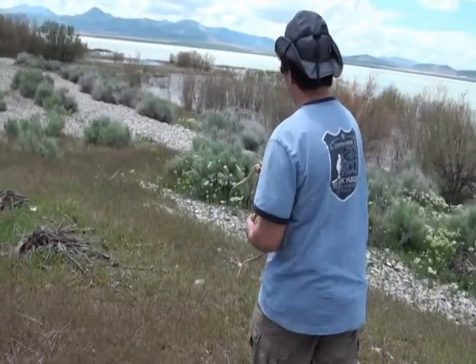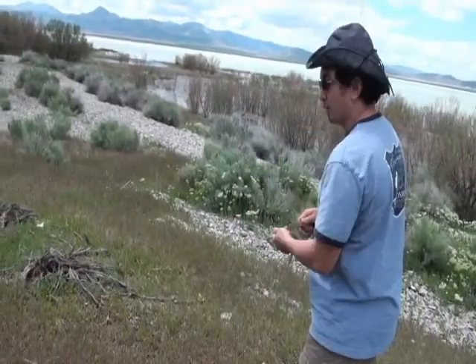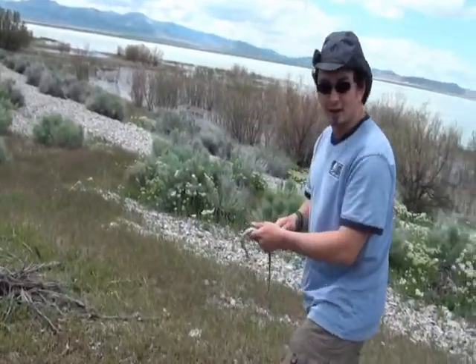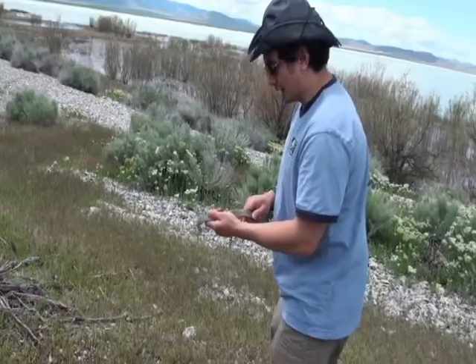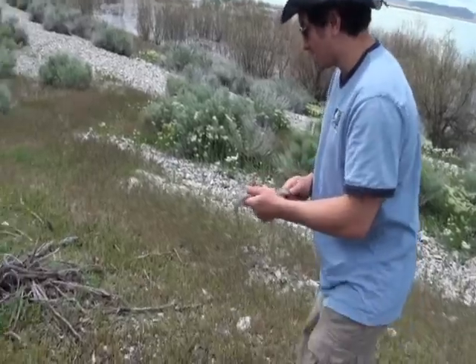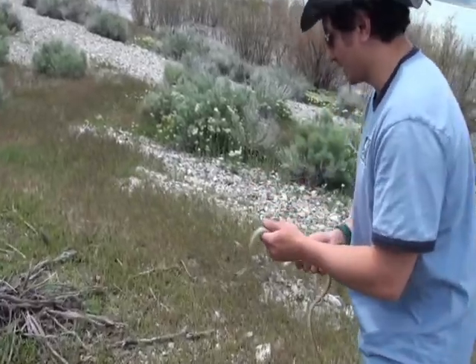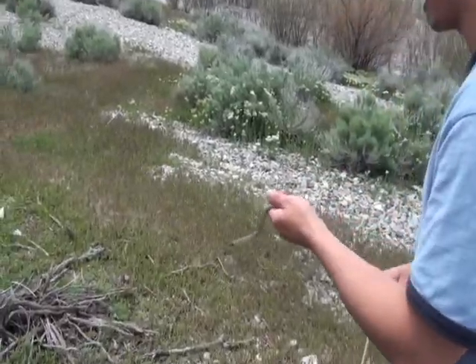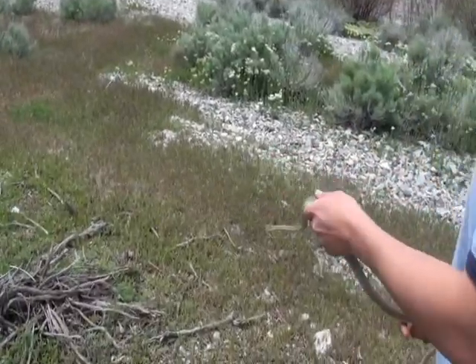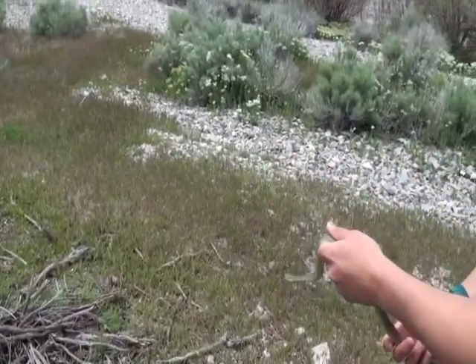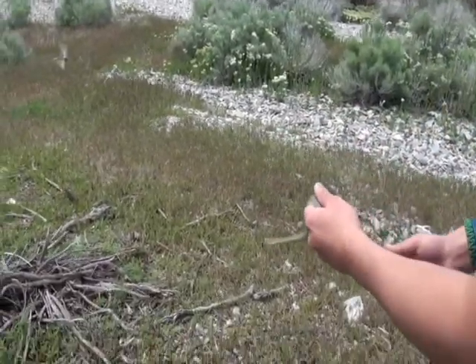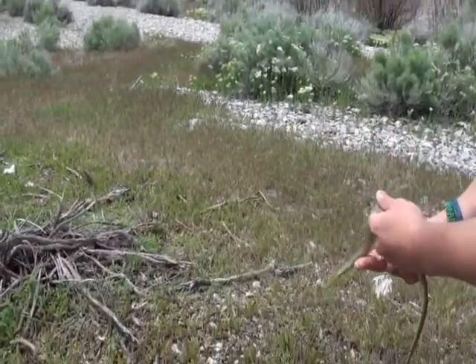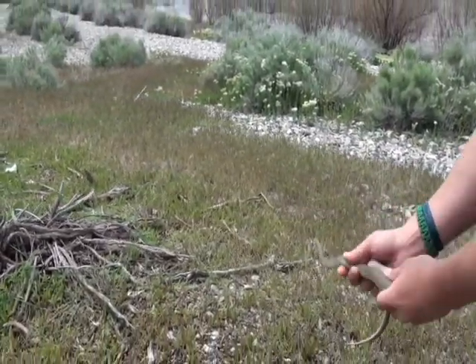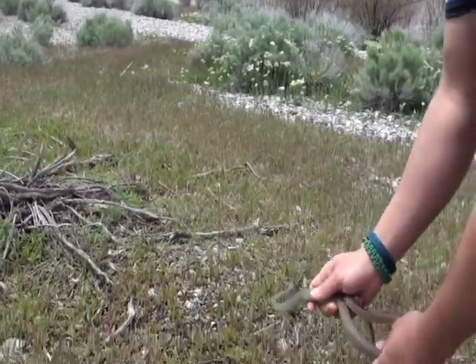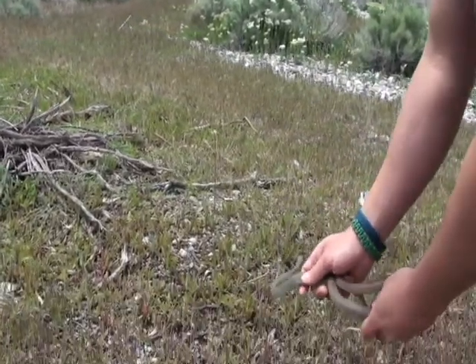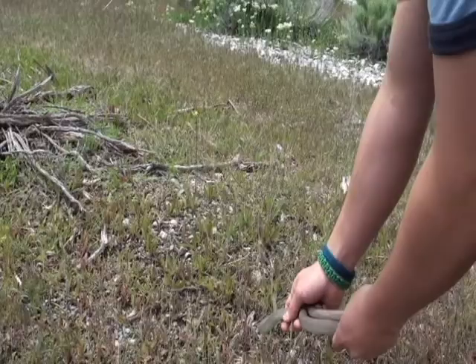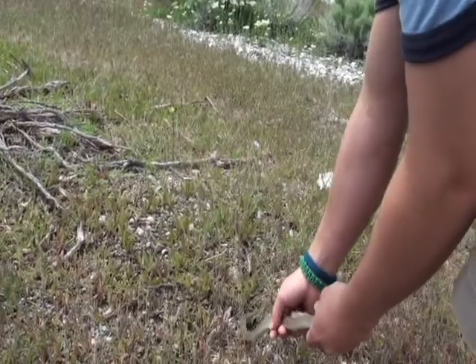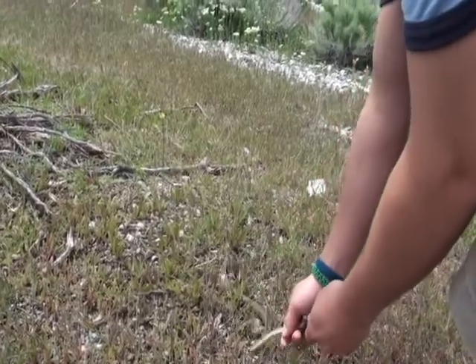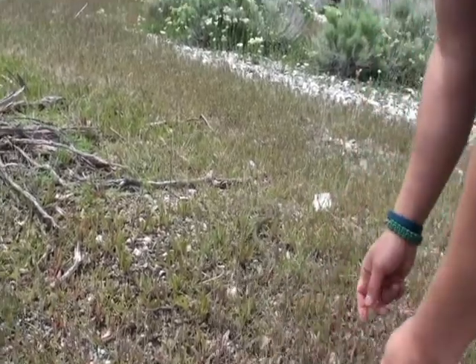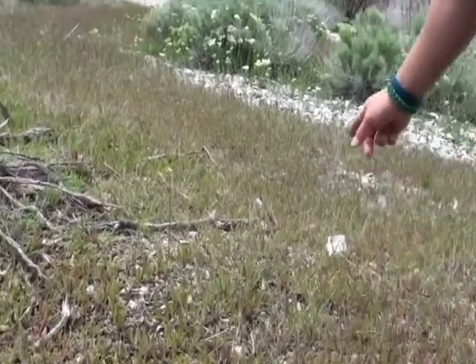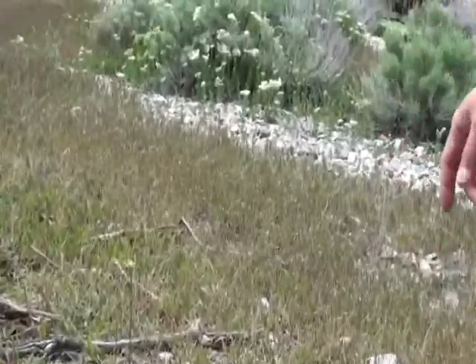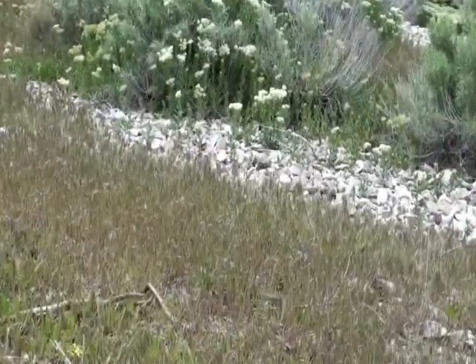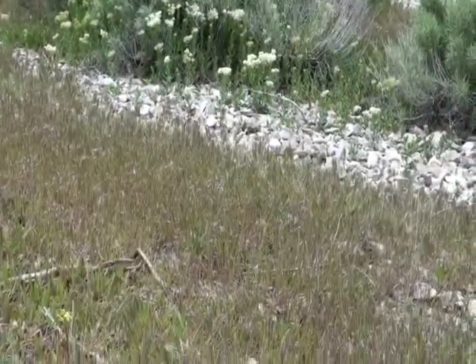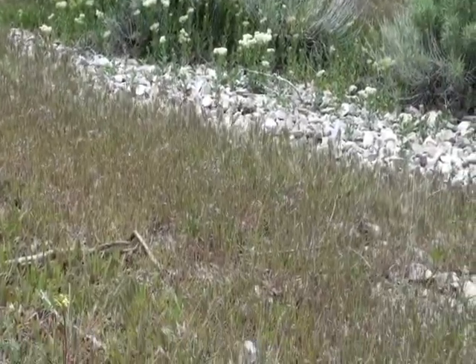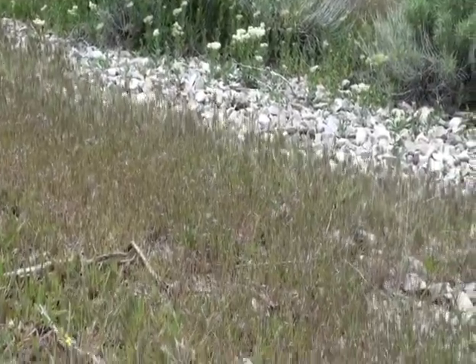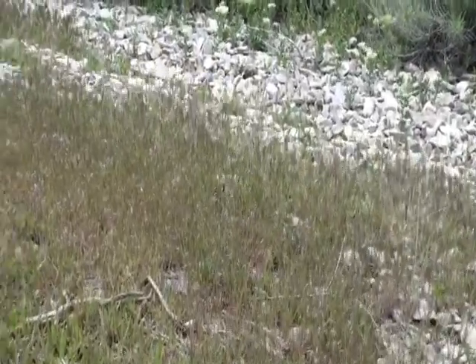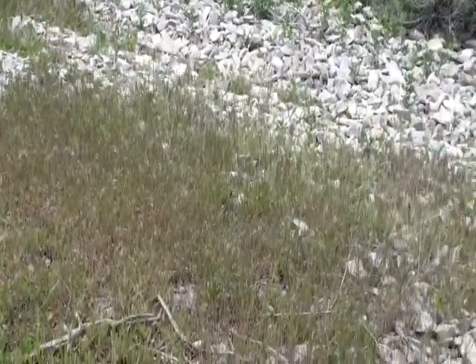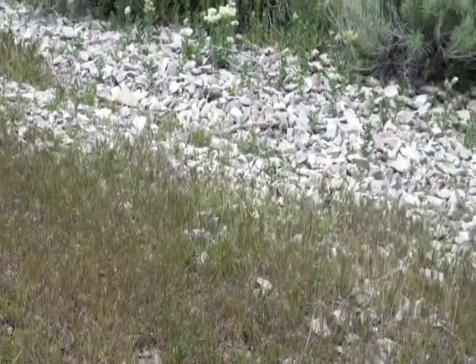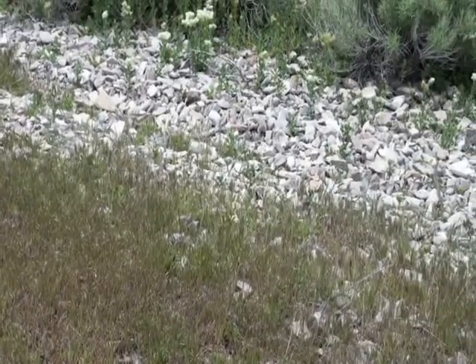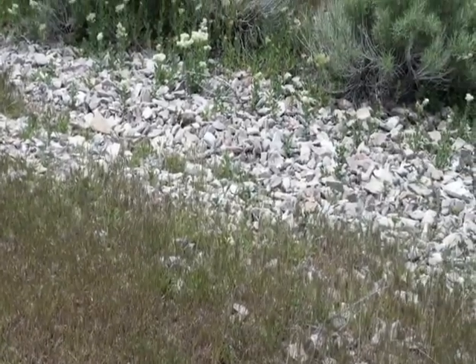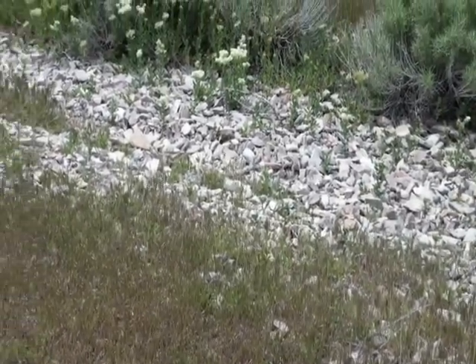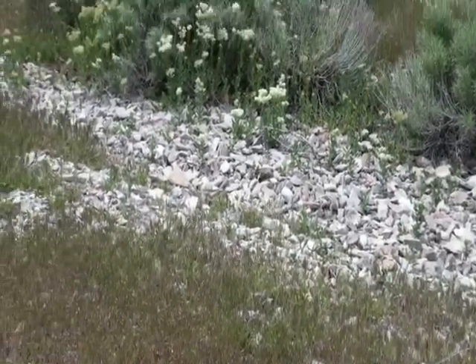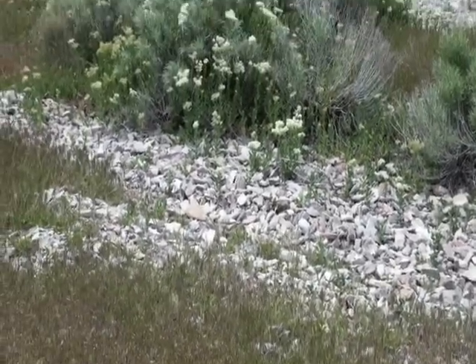I want to see if we can get on camera how fast this guy is in the grass — he's amazing. So we're gonna let him go right here, and he's just so fast. Amazing!